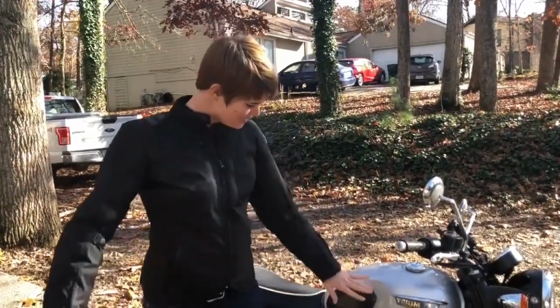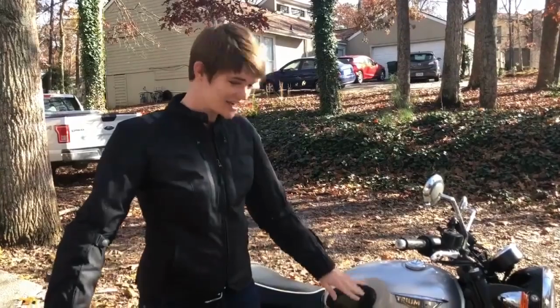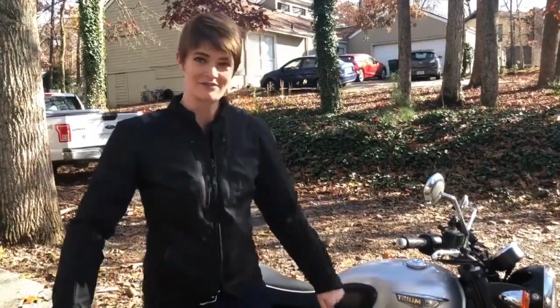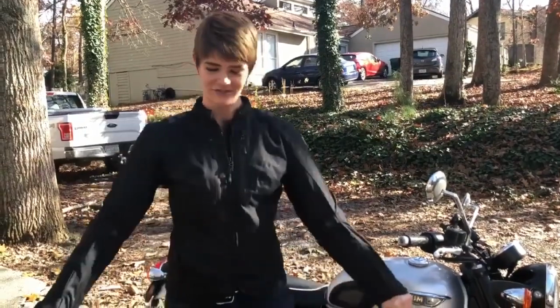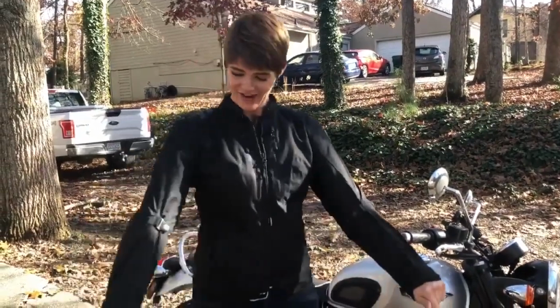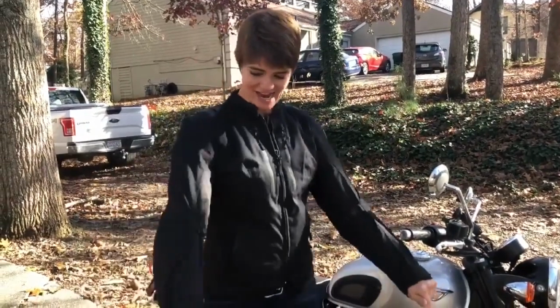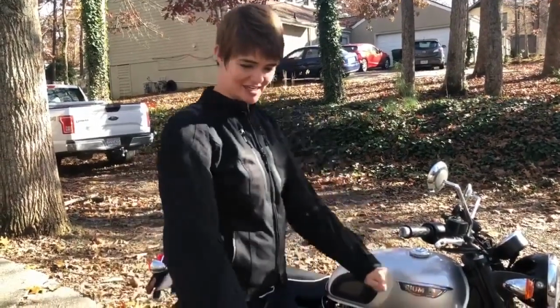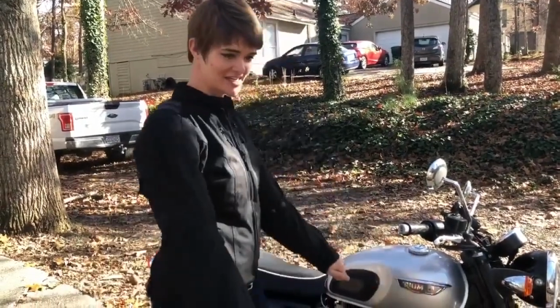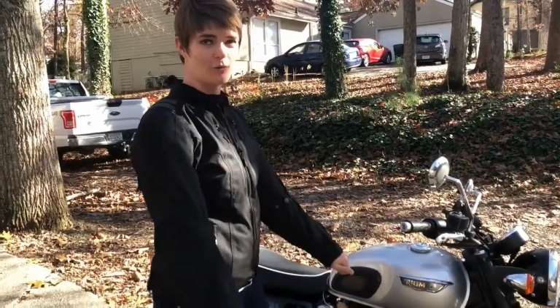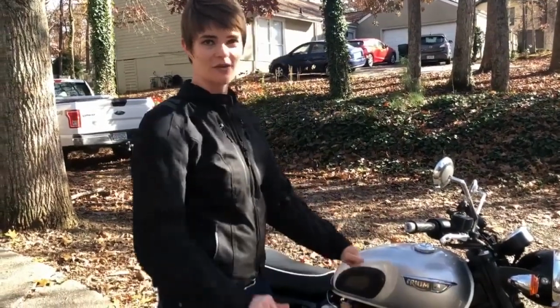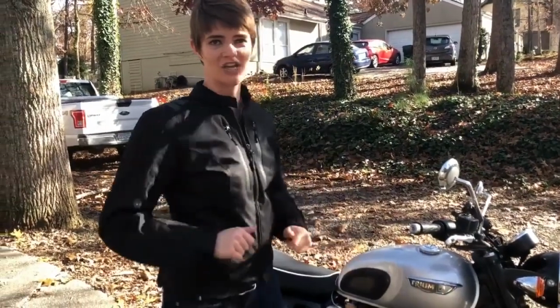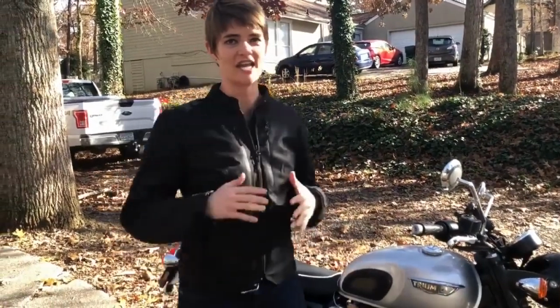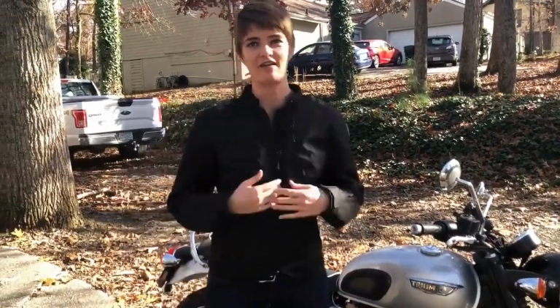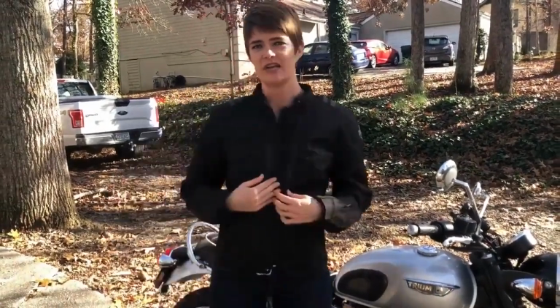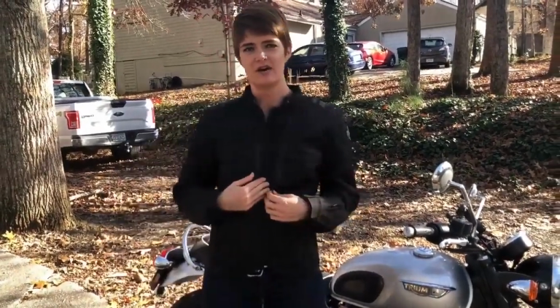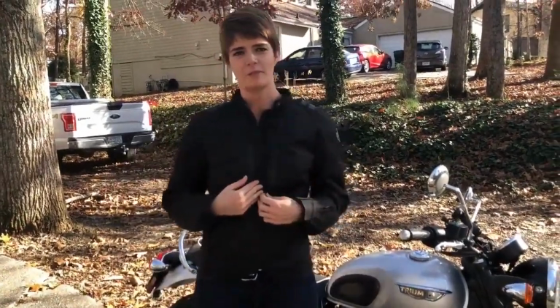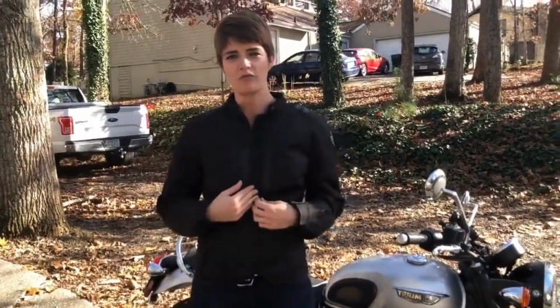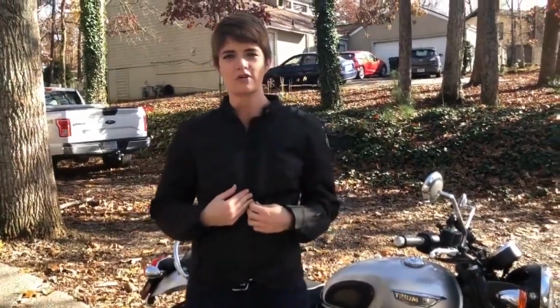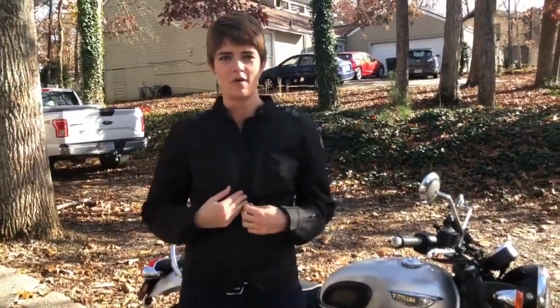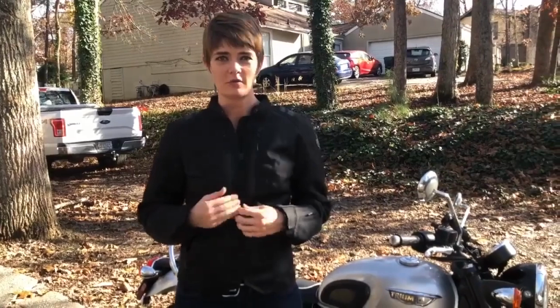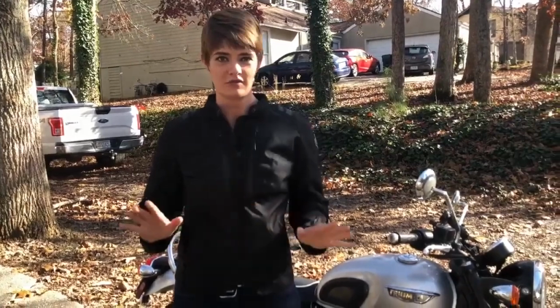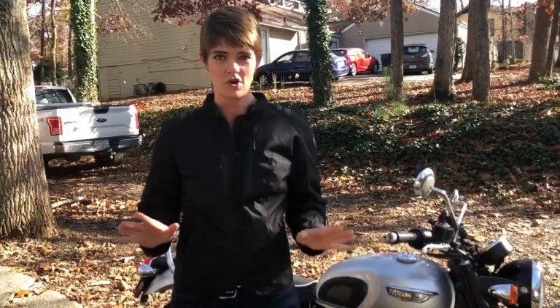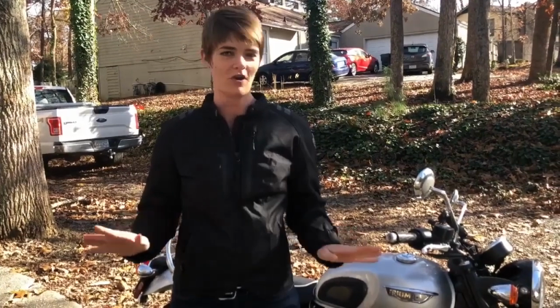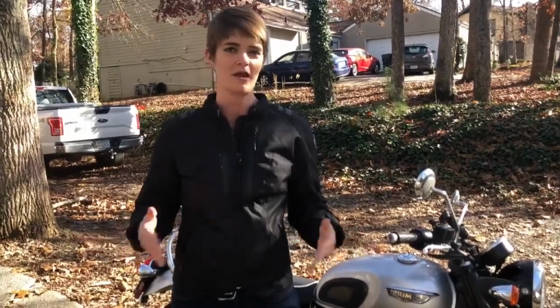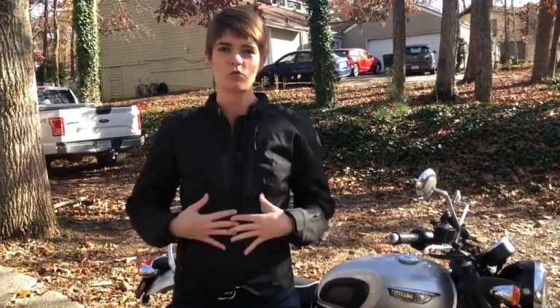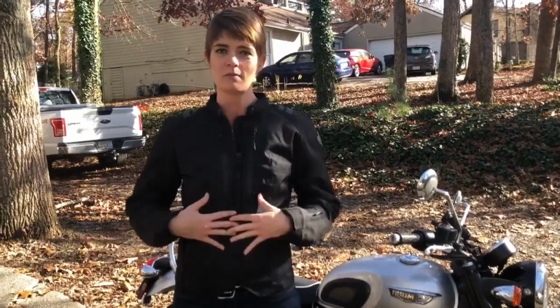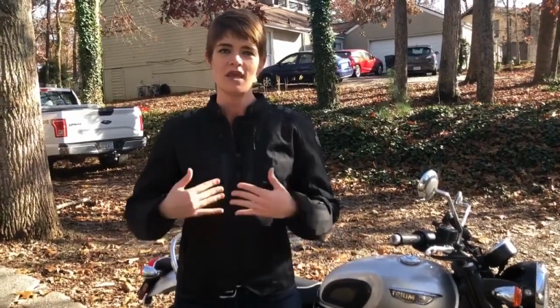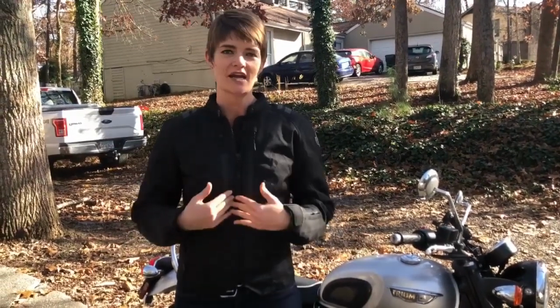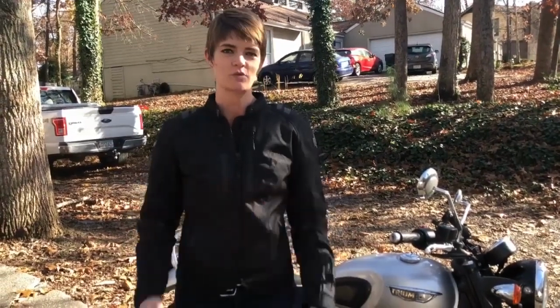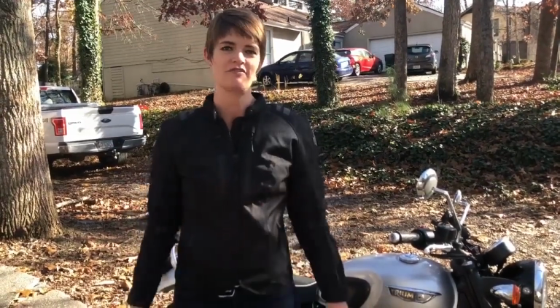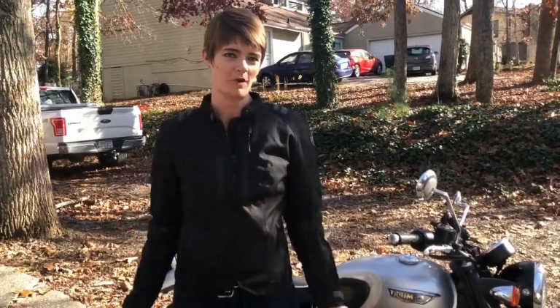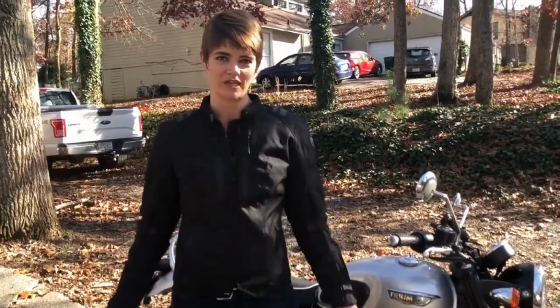This jacket is fantastic. It is a winter riding jacket and I've ridden down to about 40 degree weather with no problem. I was warm. It cuts the wind perfectly.